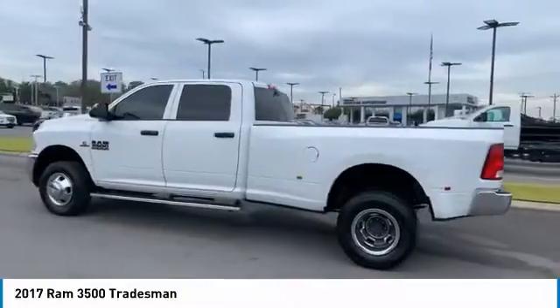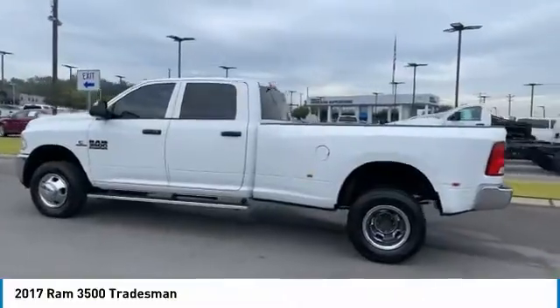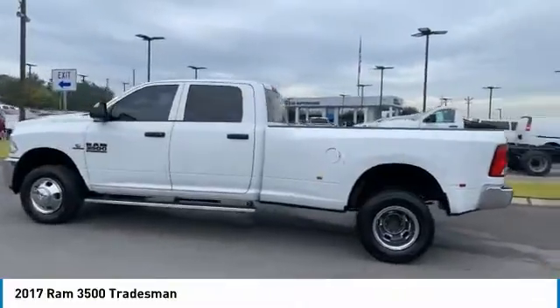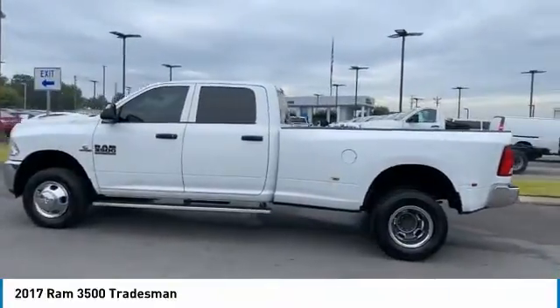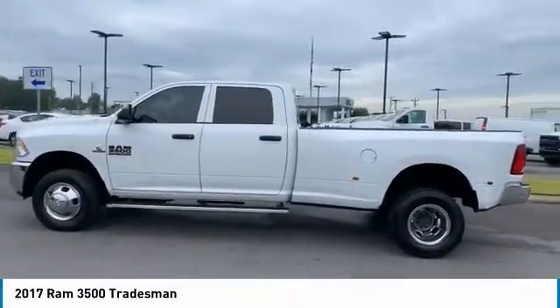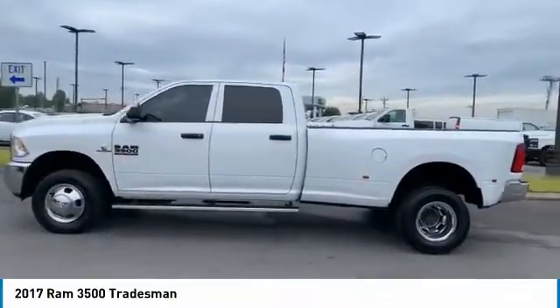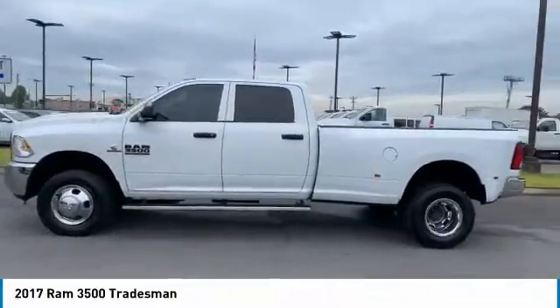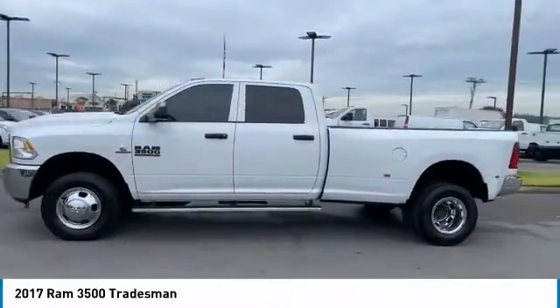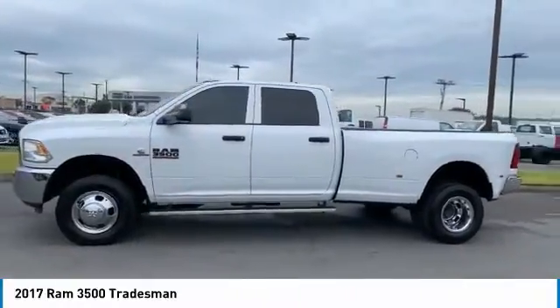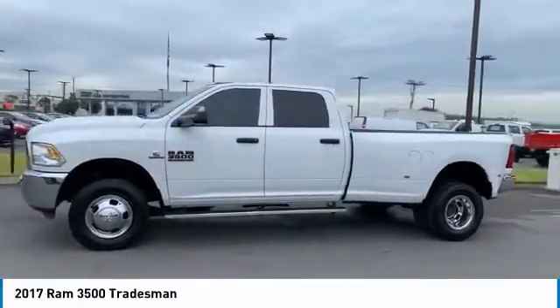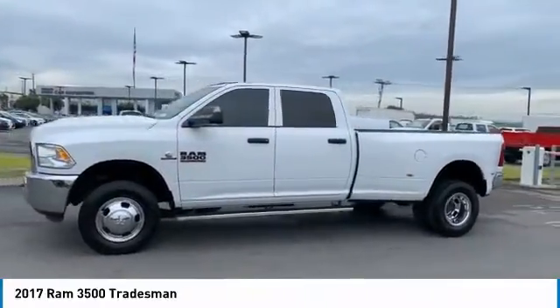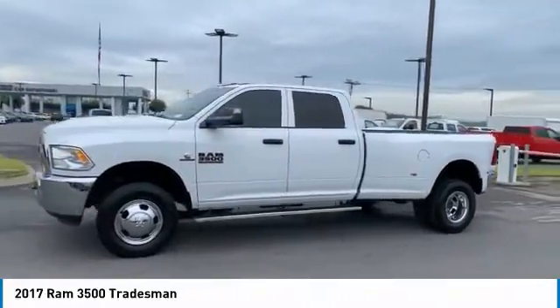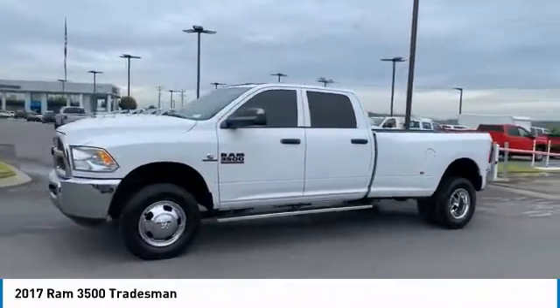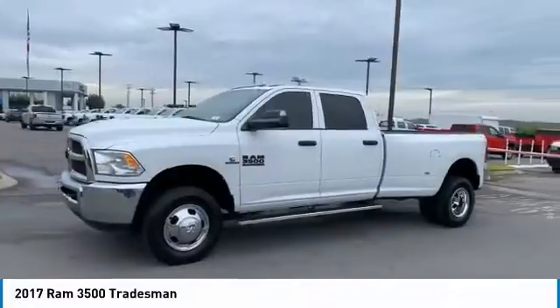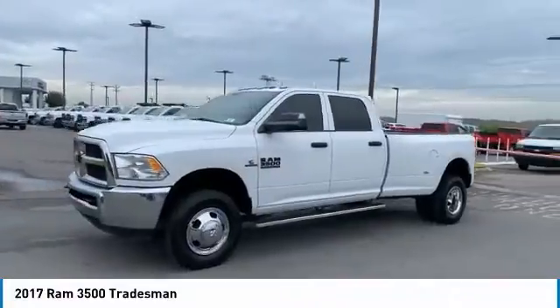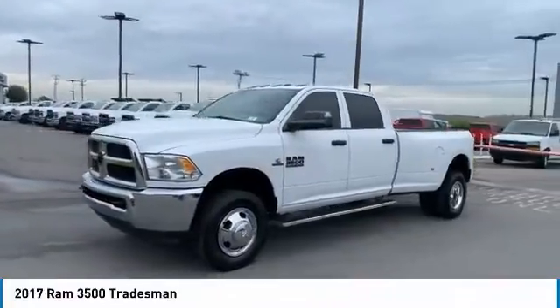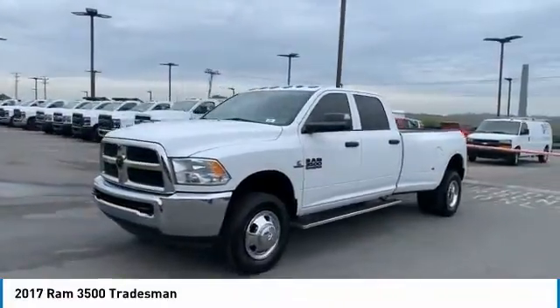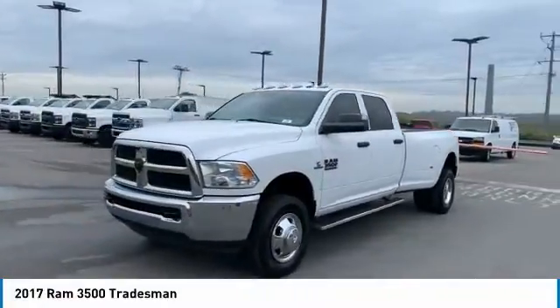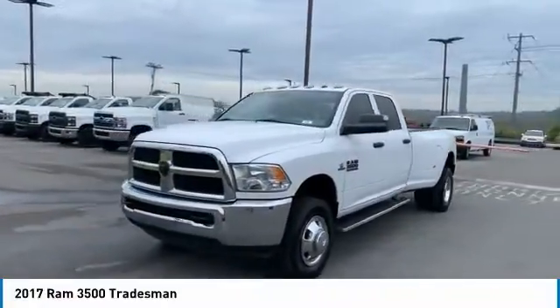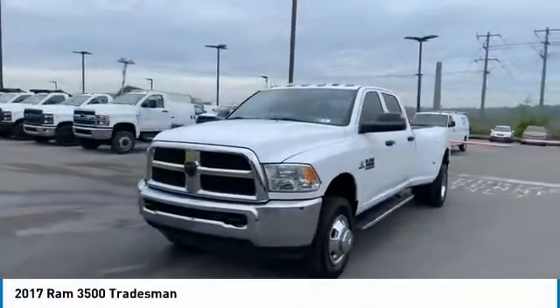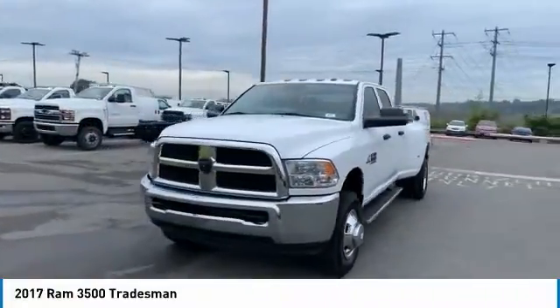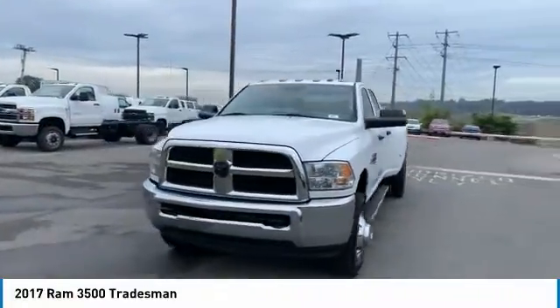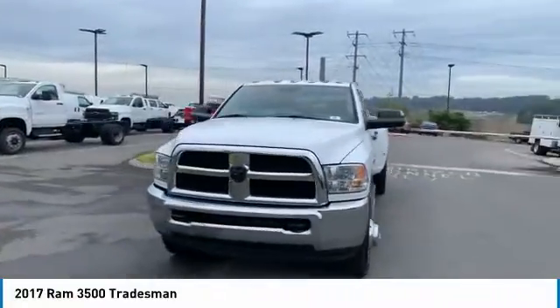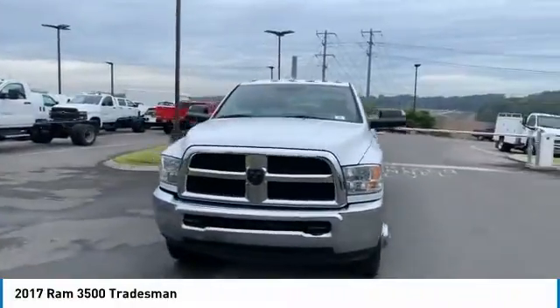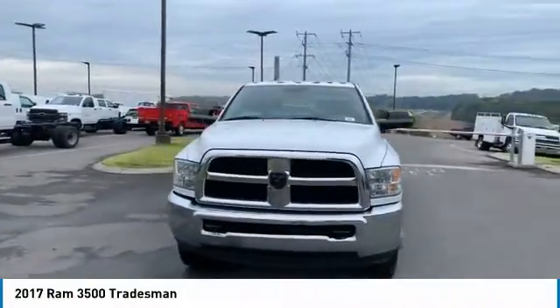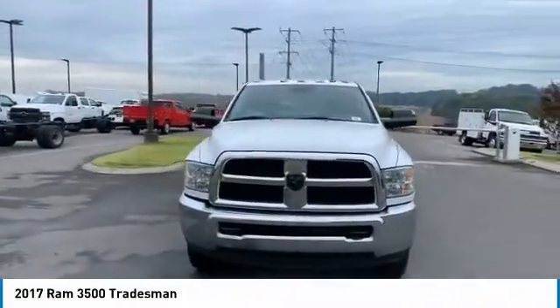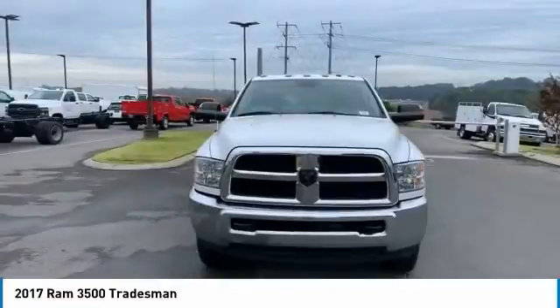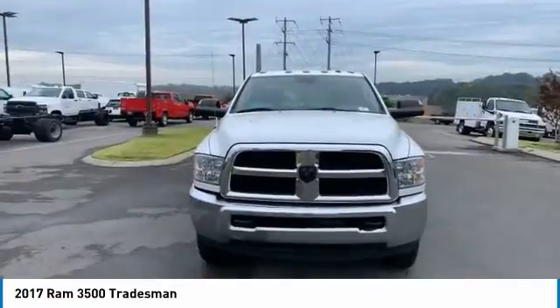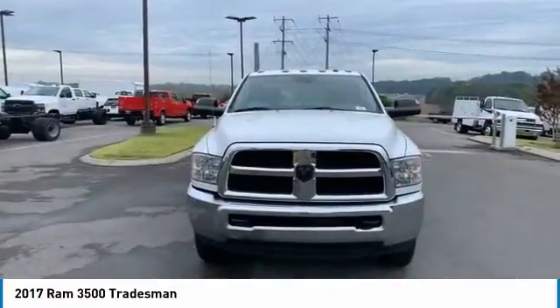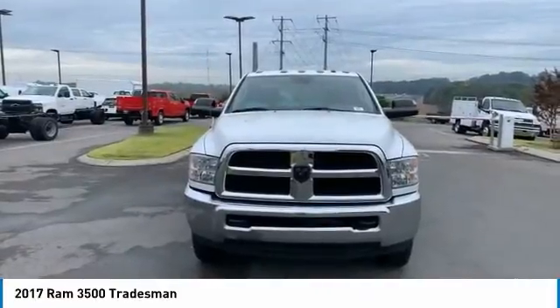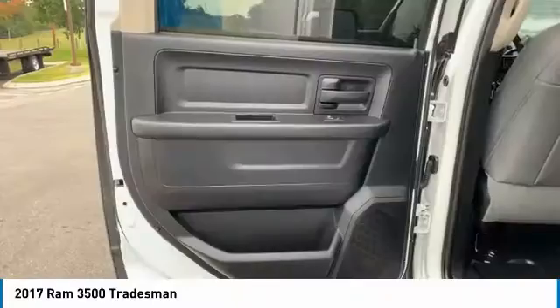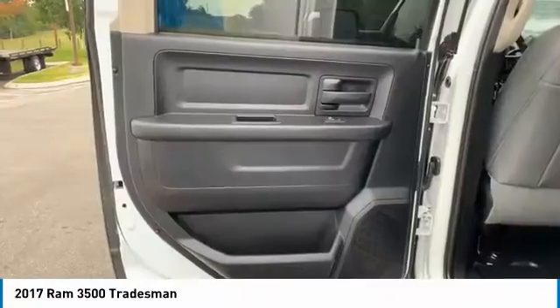Towing Package, Heated Side Mirrors, Traction Control, Mirror Memory, Steel Wheels, Headlights Auto Off, Backup Camera, Cruise Control, Child Safety Locks, Power Door Locks.